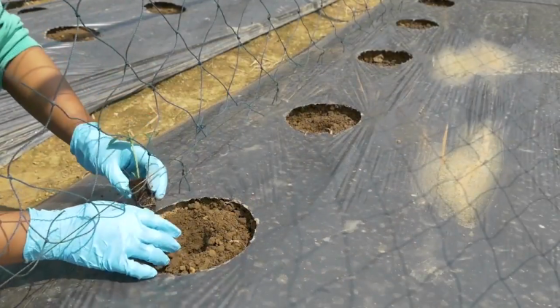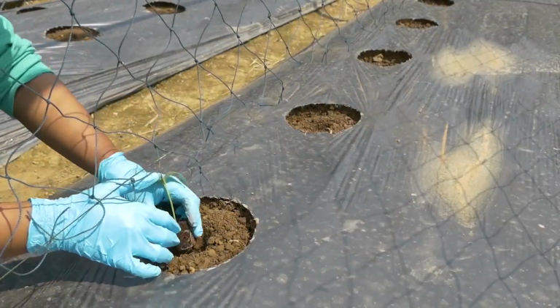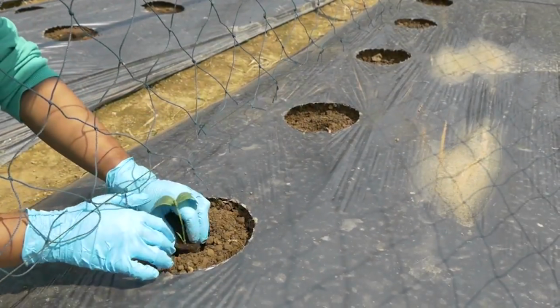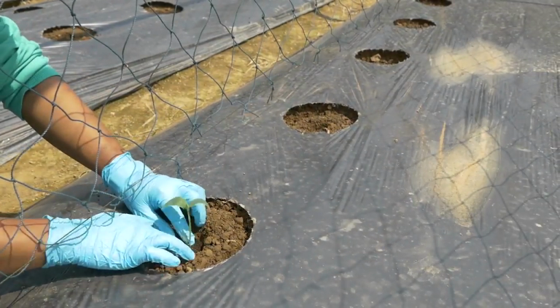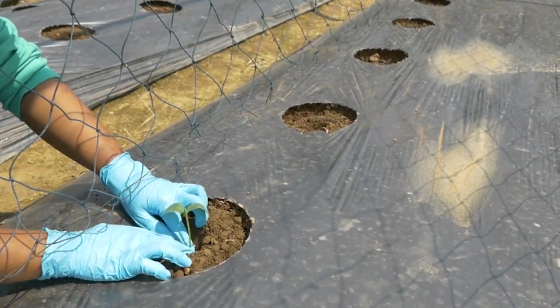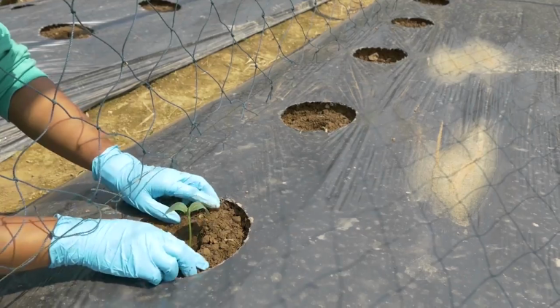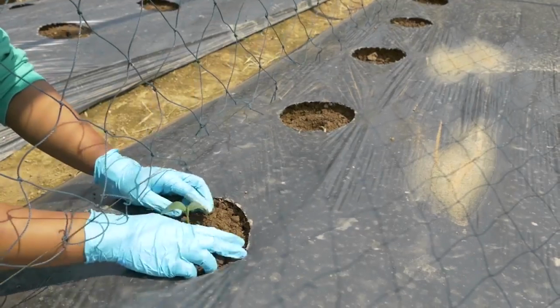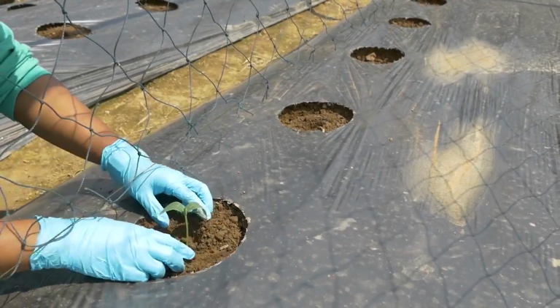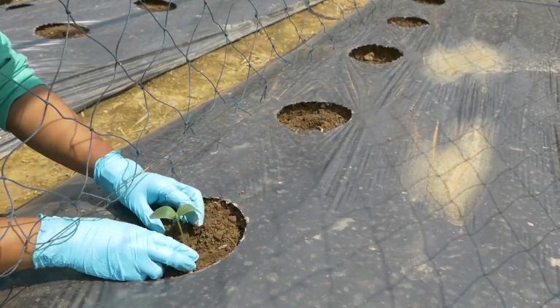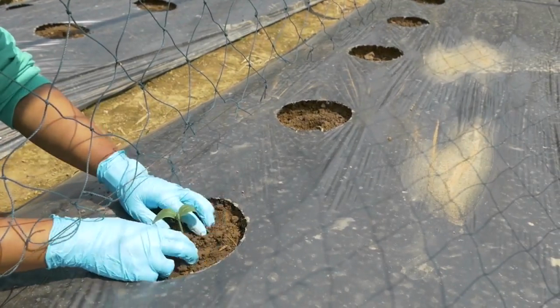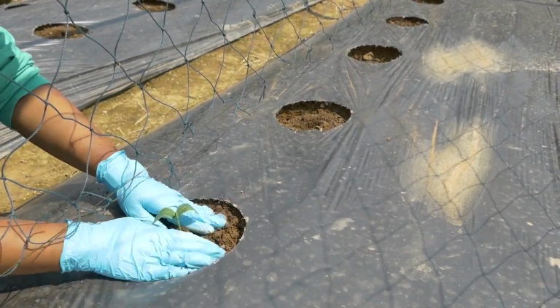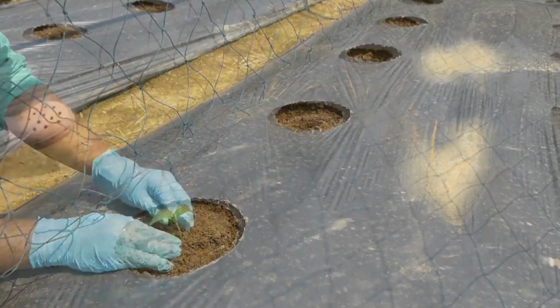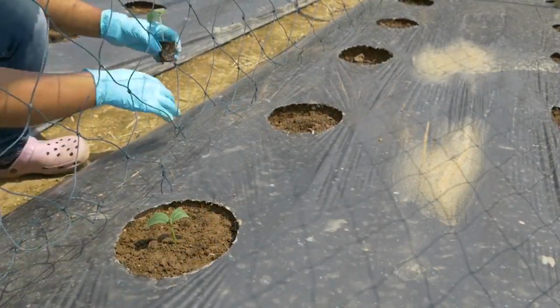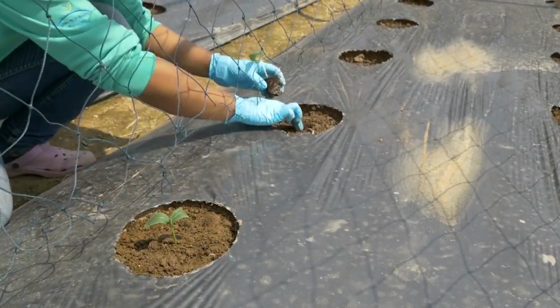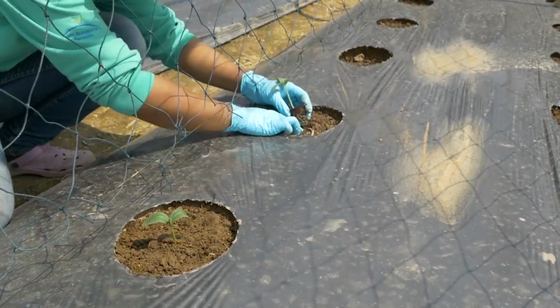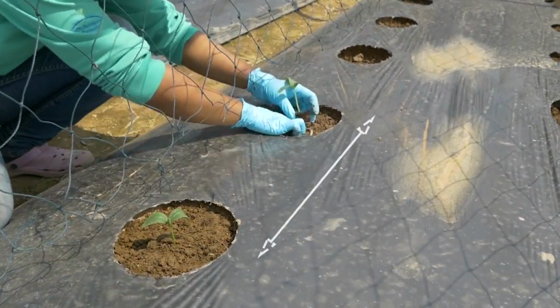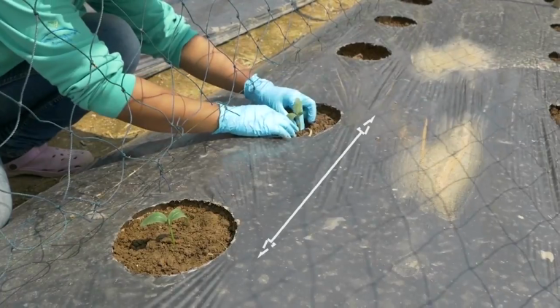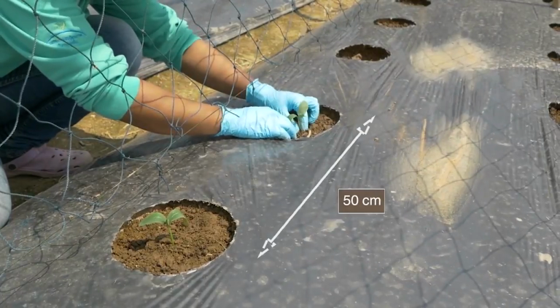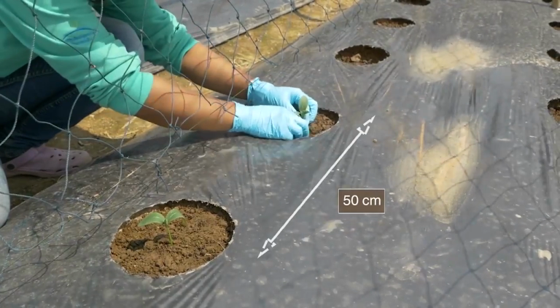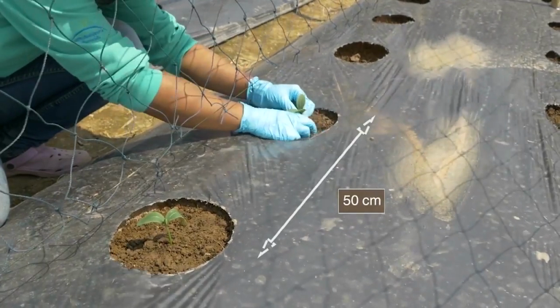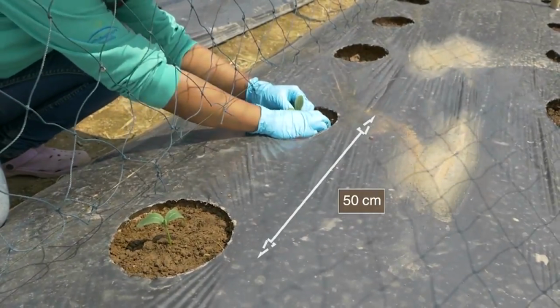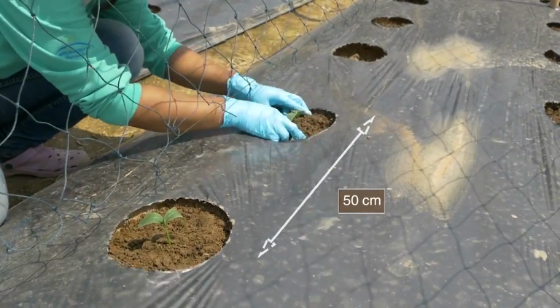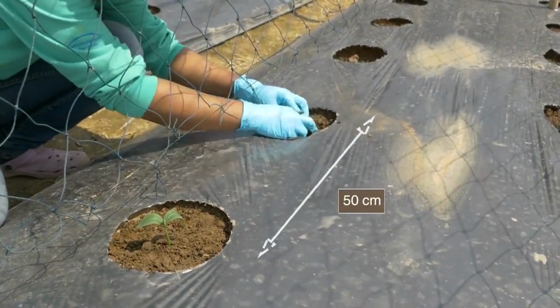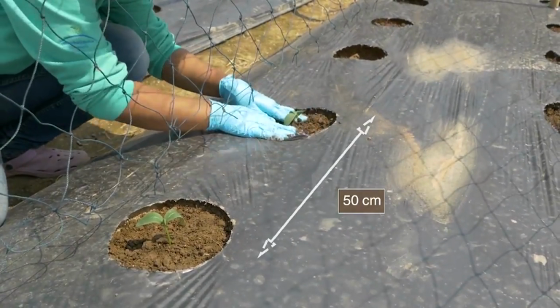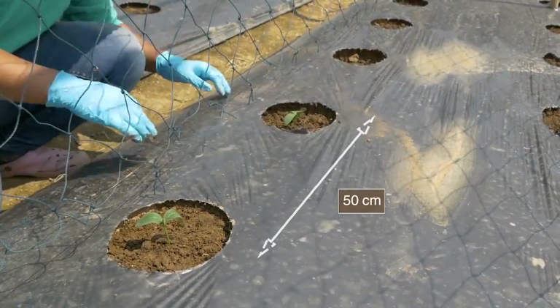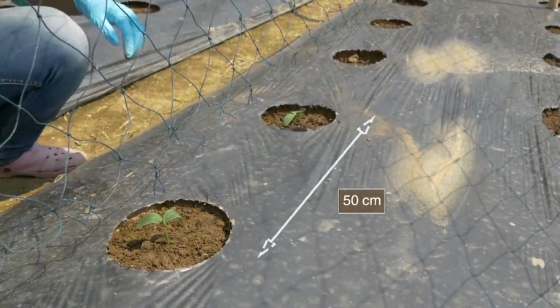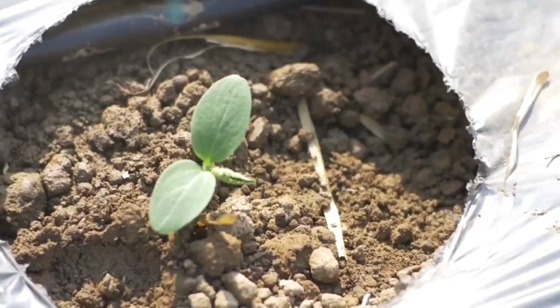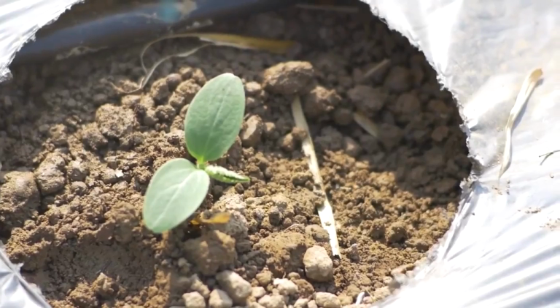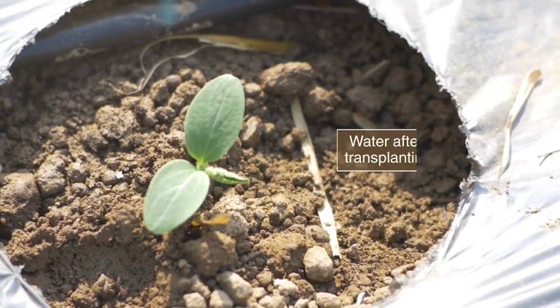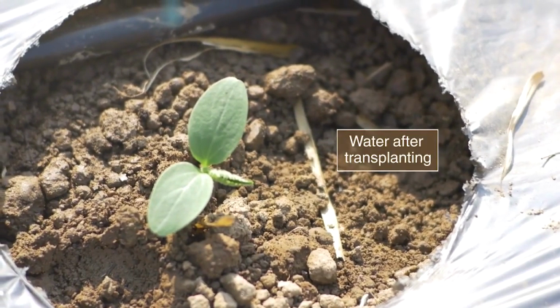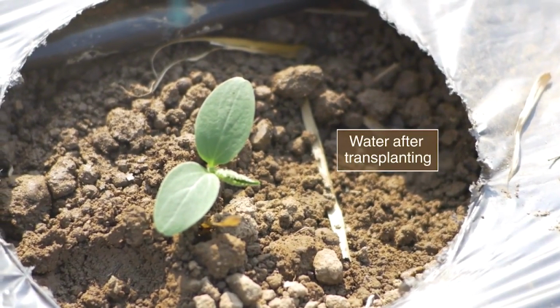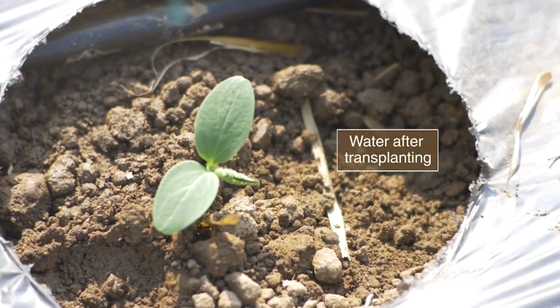Transplant the seedlings at a suitable height, not too deep and not too shallow. Space the plants 50 cm apart in one or two rows per bed, depending on variety specifications. Water after transplanting.